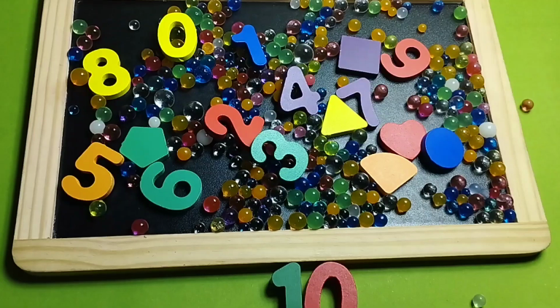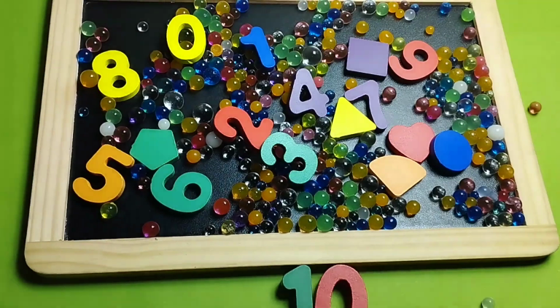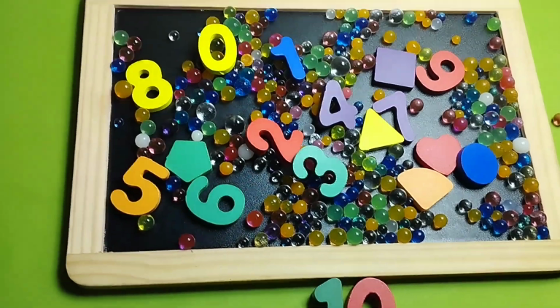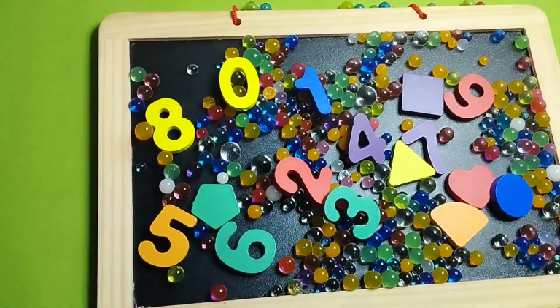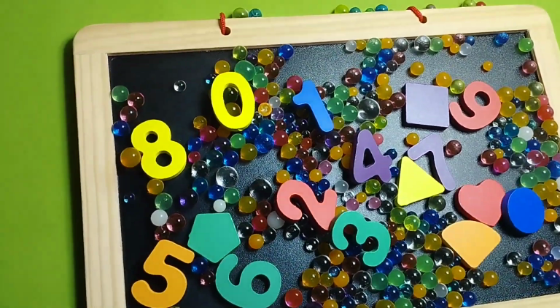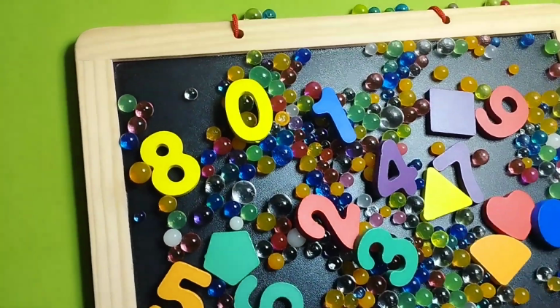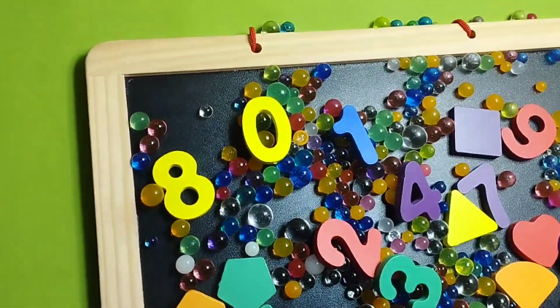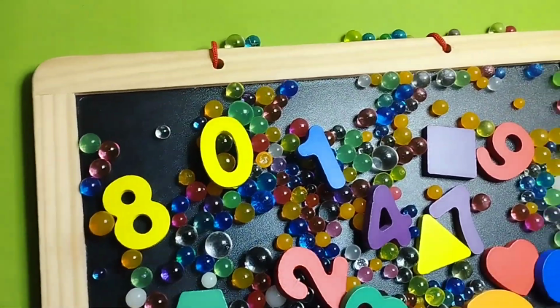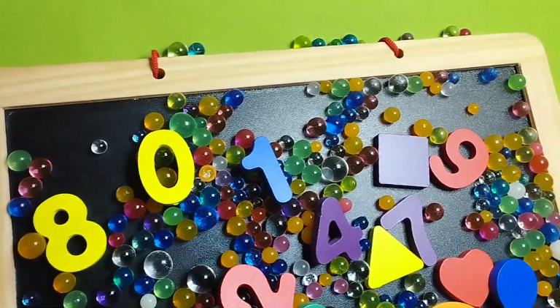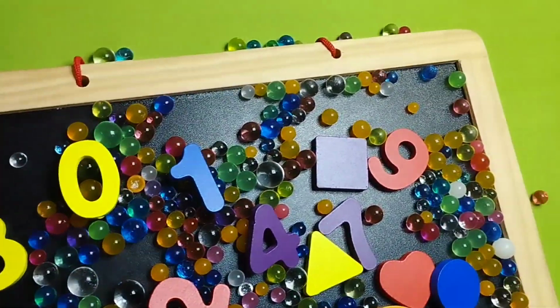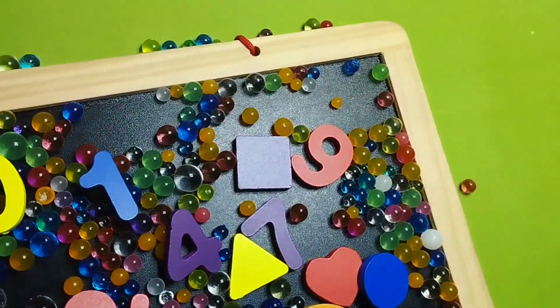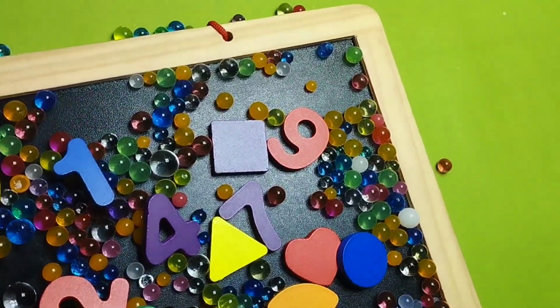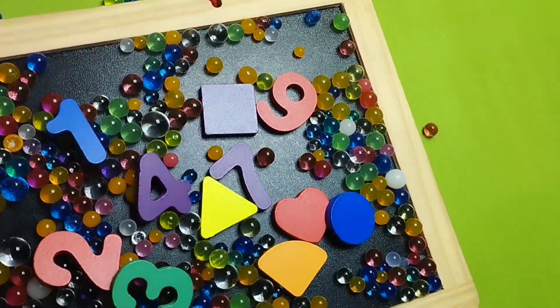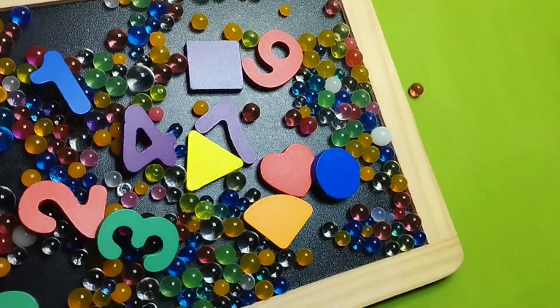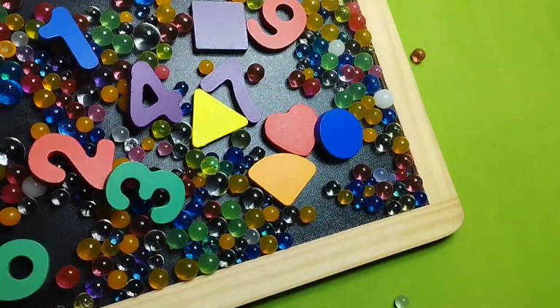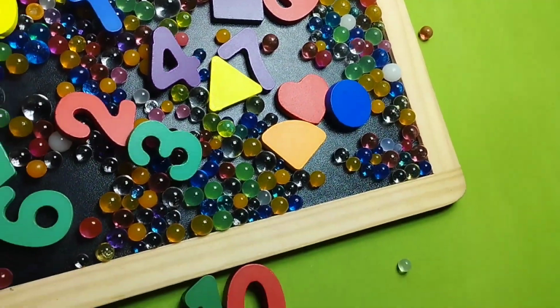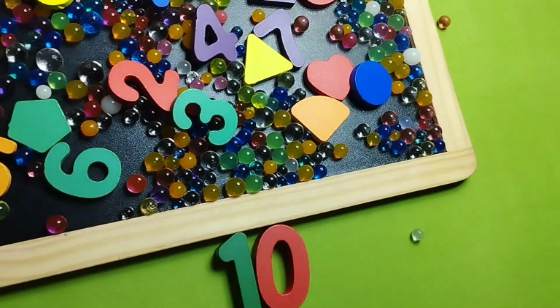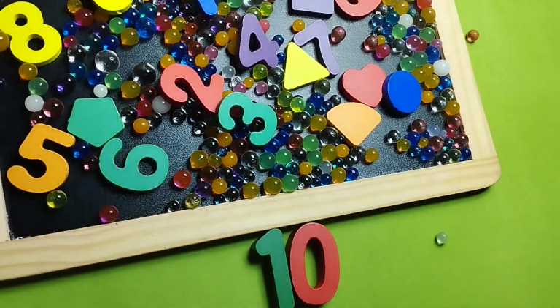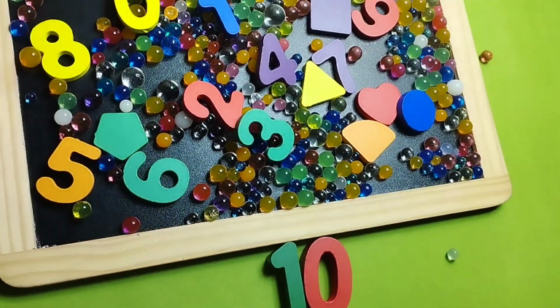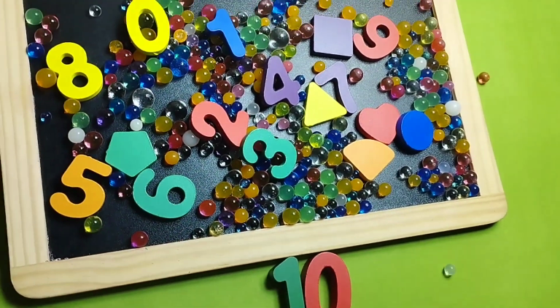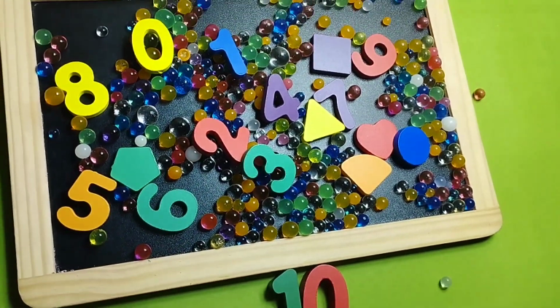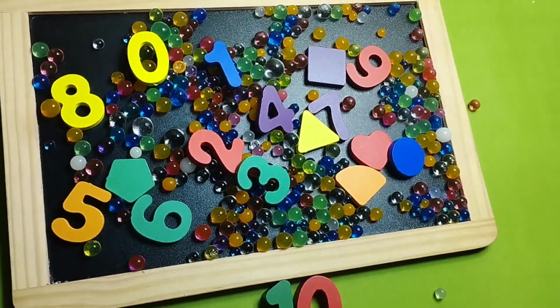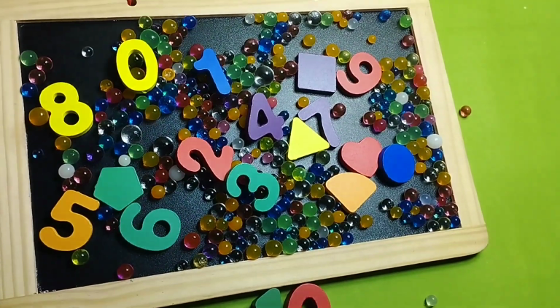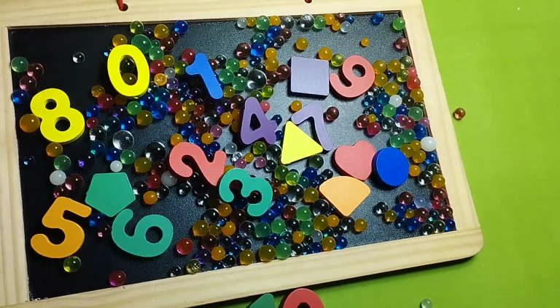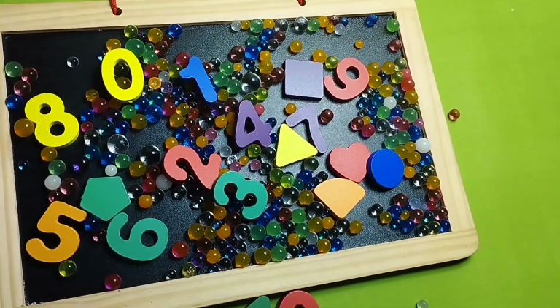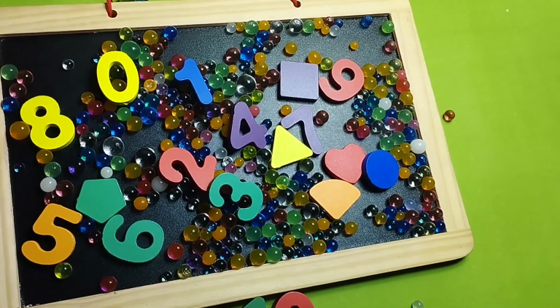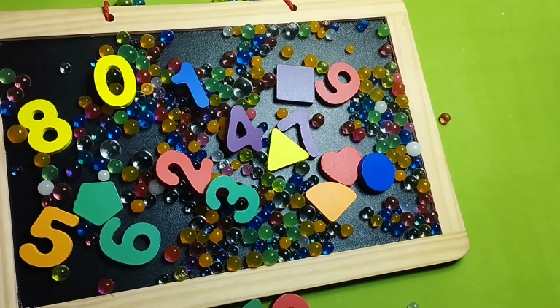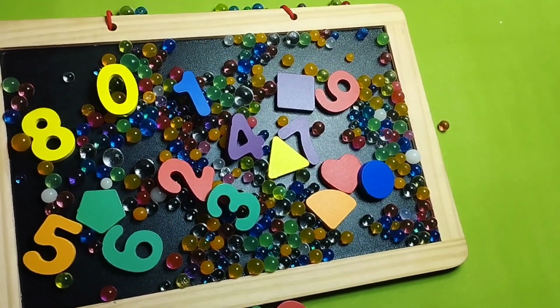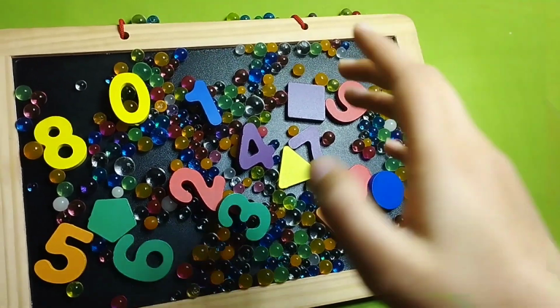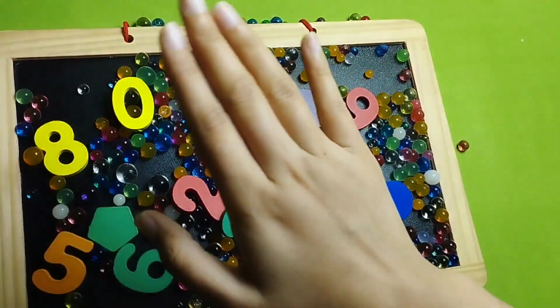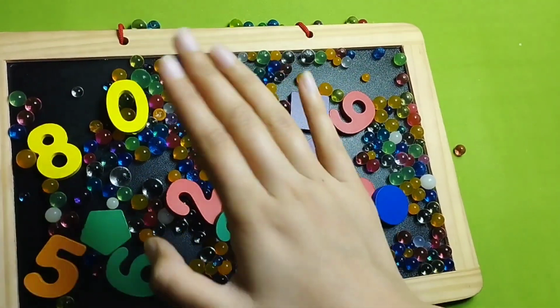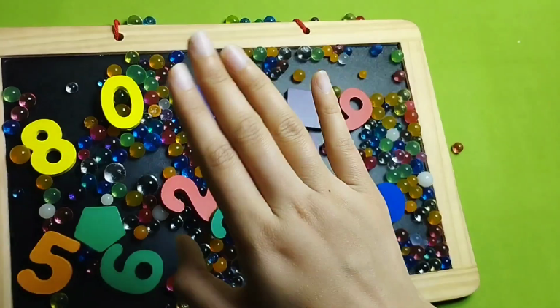Welcome to my YouTube channel. Today we learn numbers counting 0 to 10. Are you ready toddlers? Let's start.